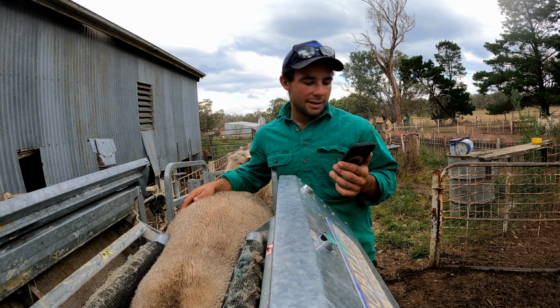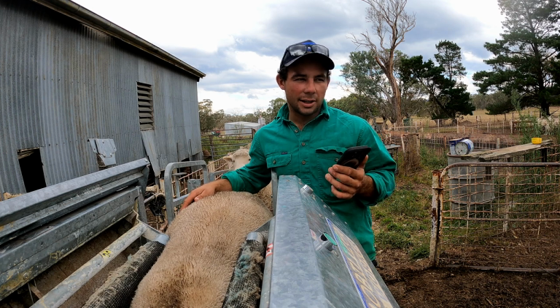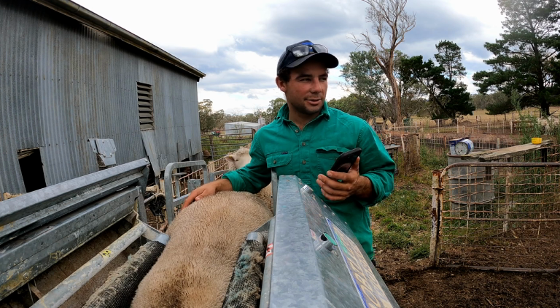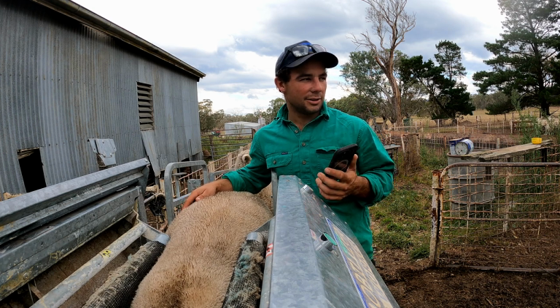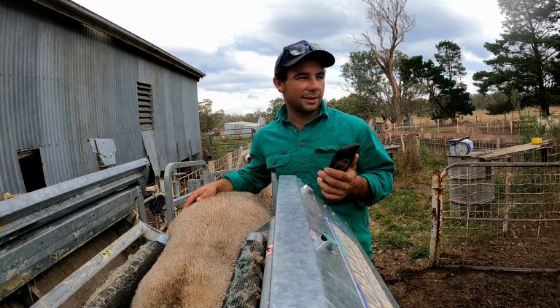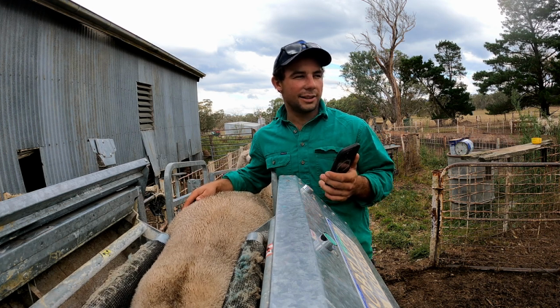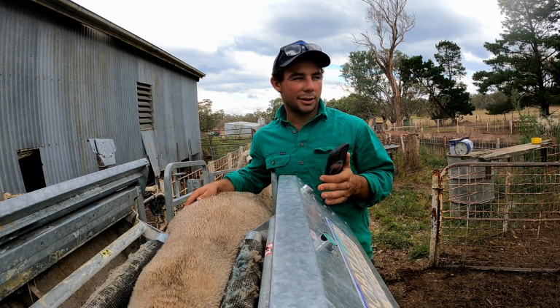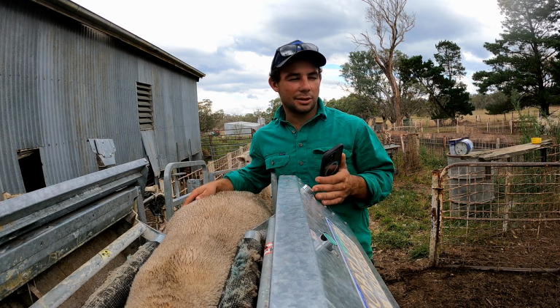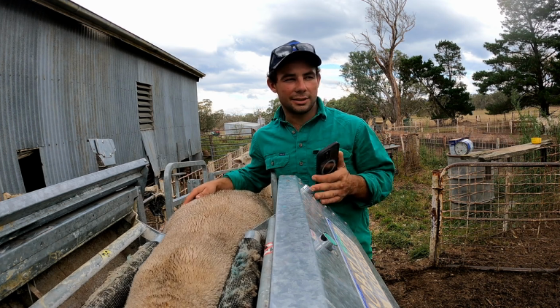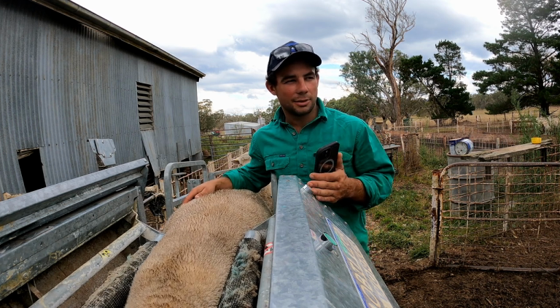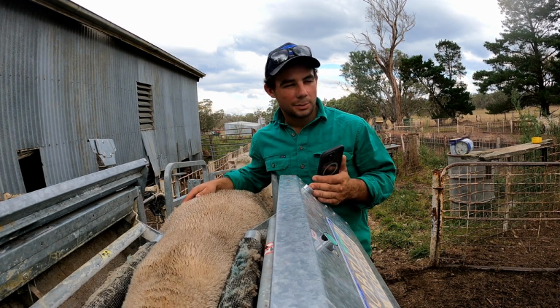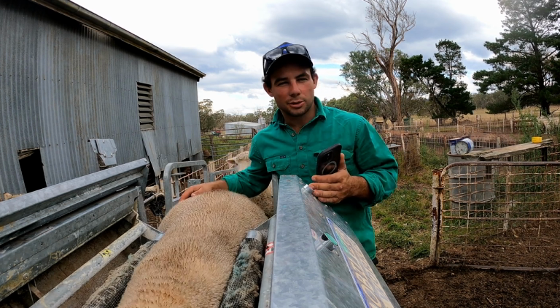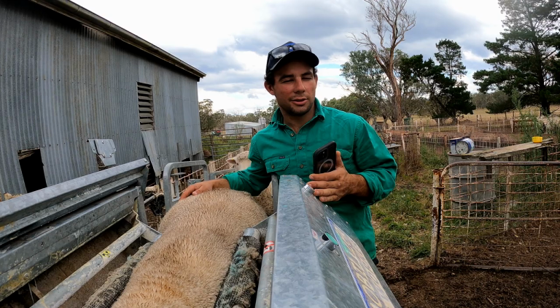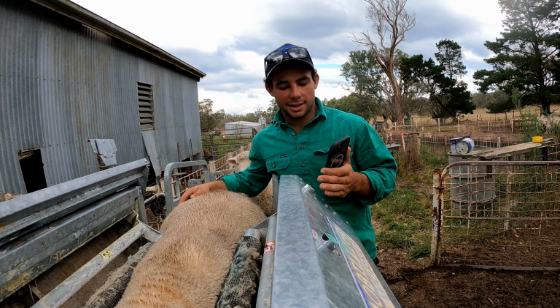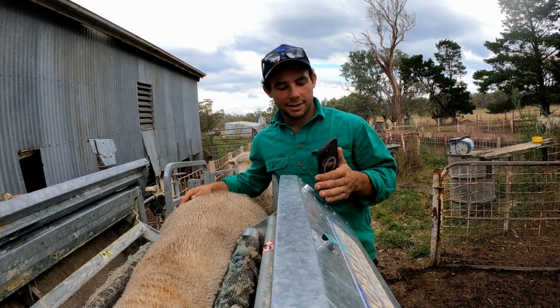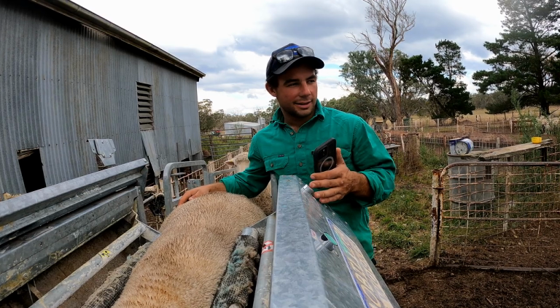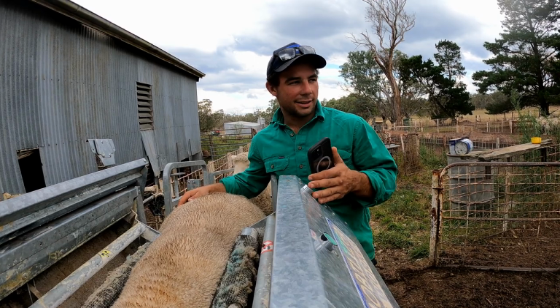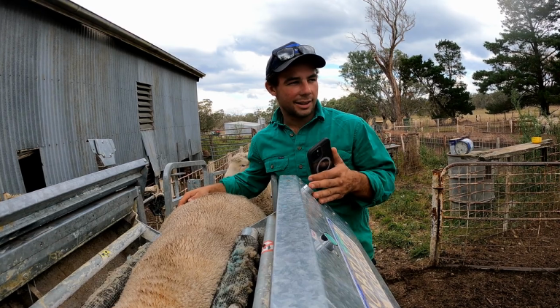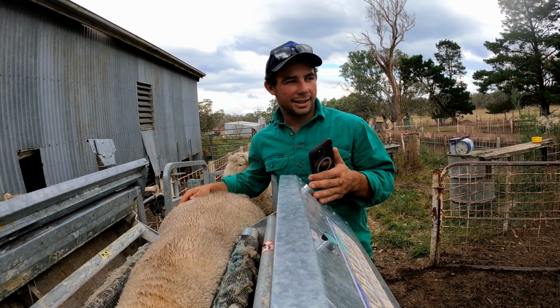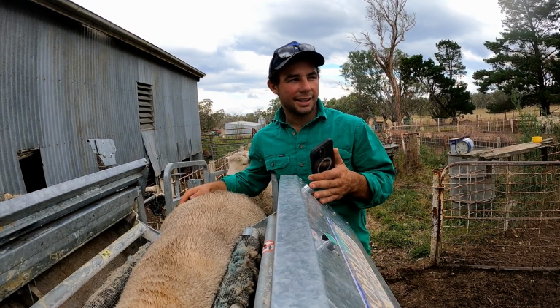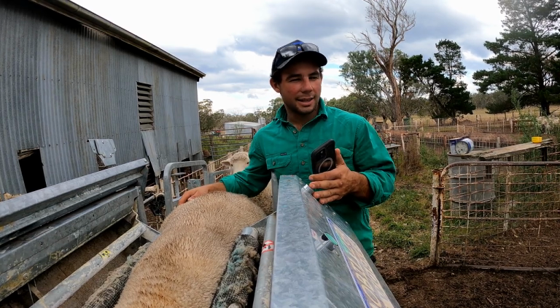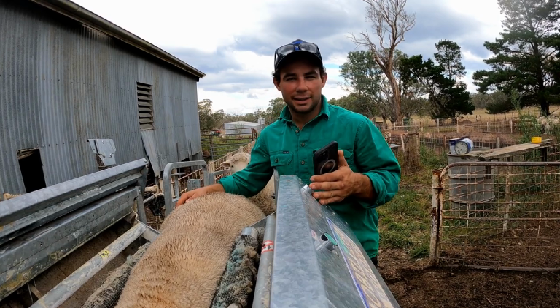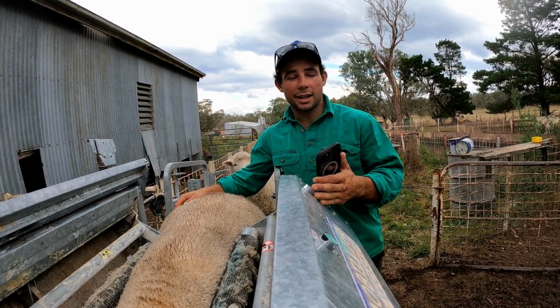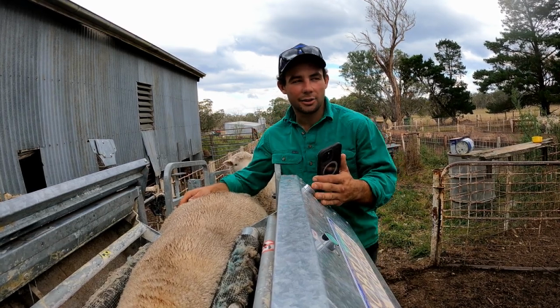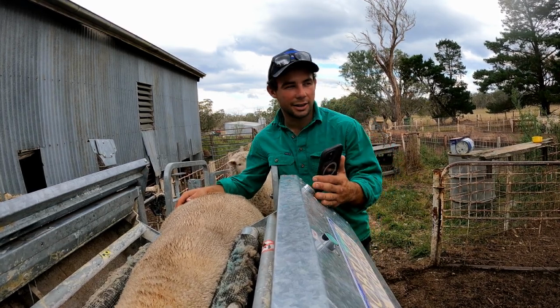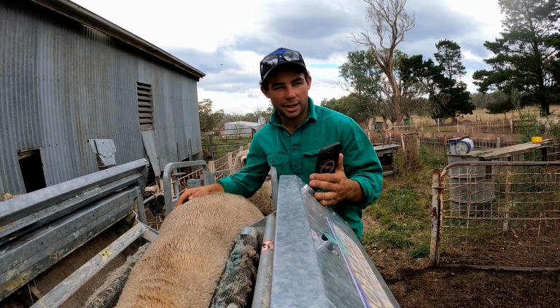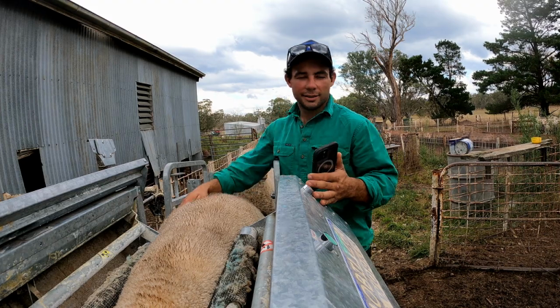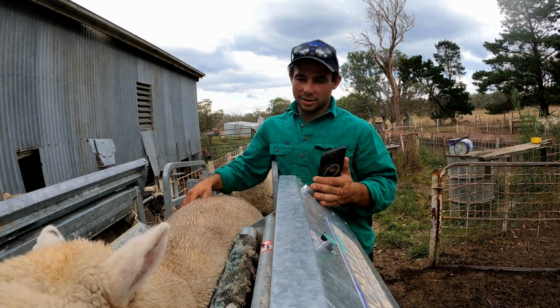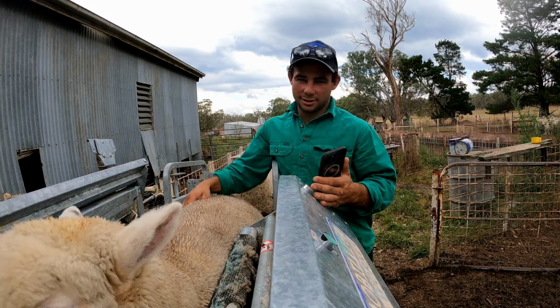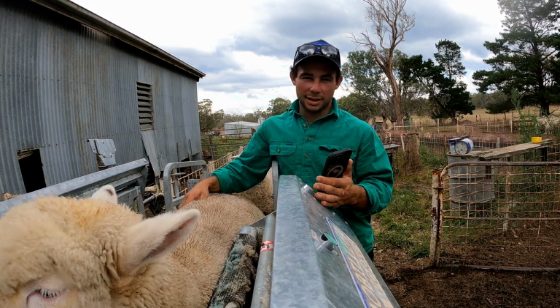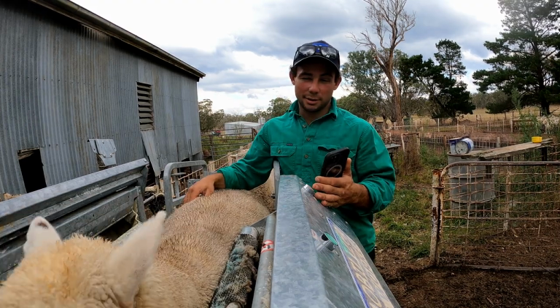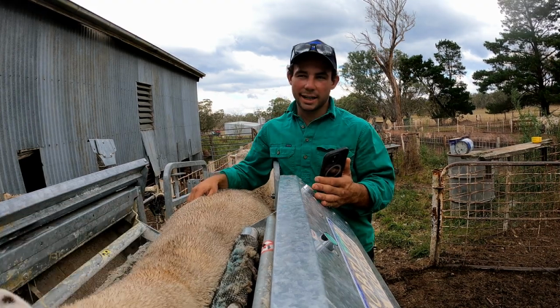I can sort of tell — especially these old ewes, they're pigs. They eat a lot and therefore, especially this time of year, they're pretty fat.